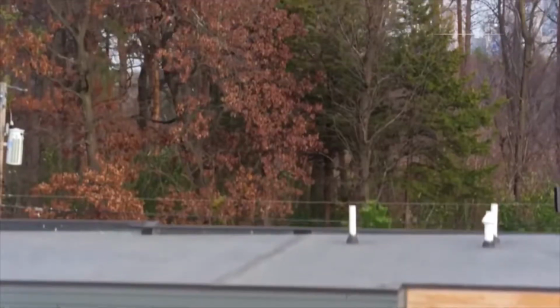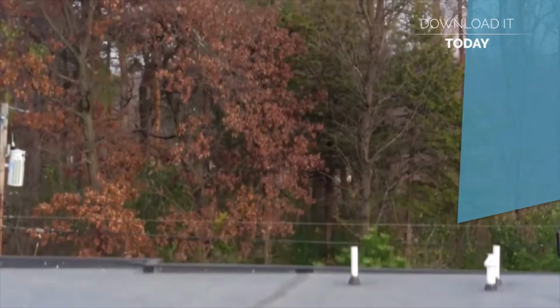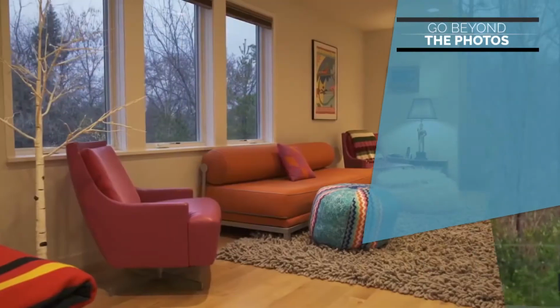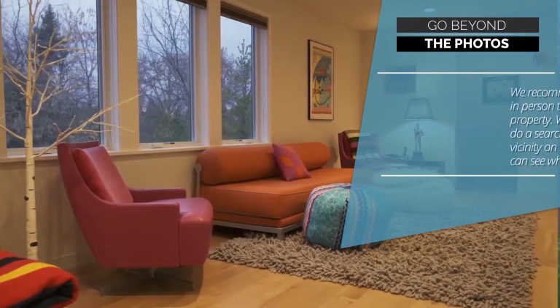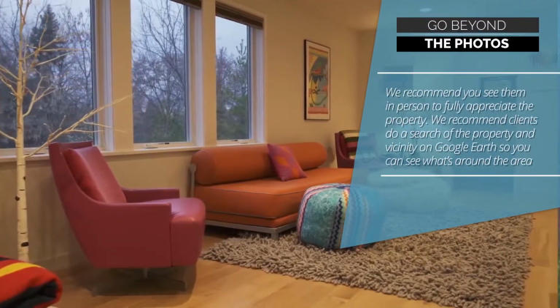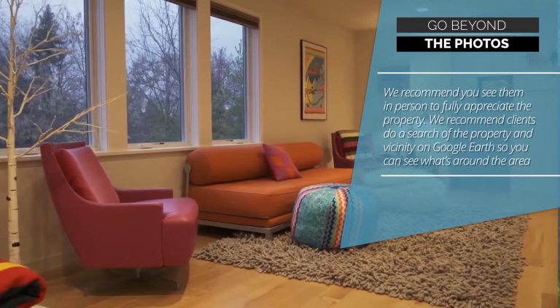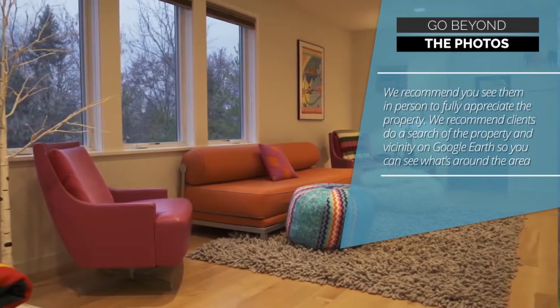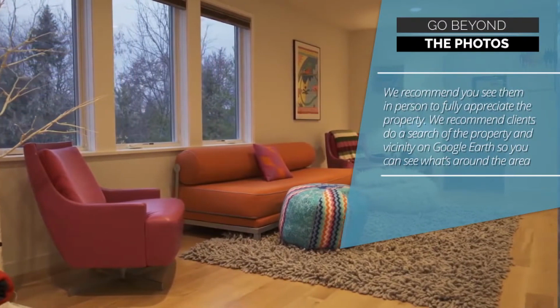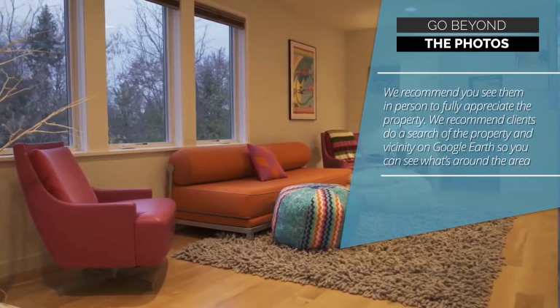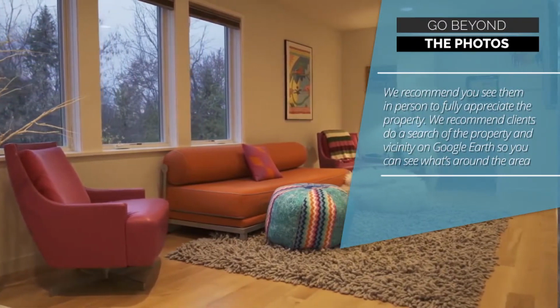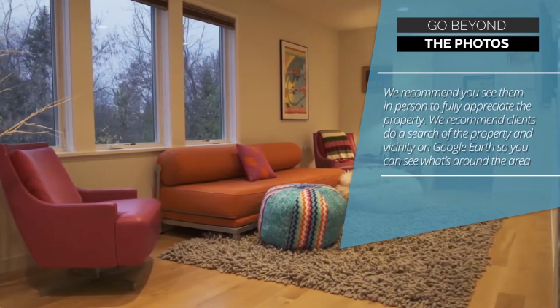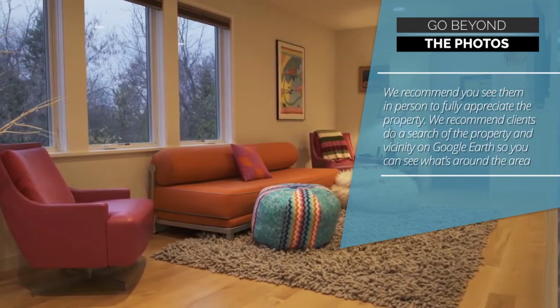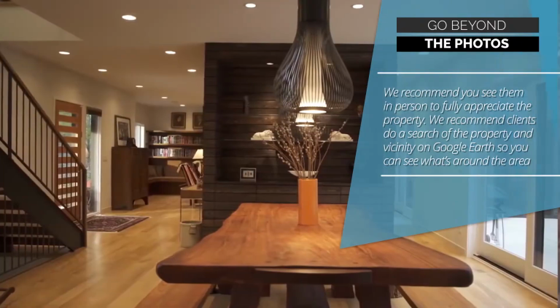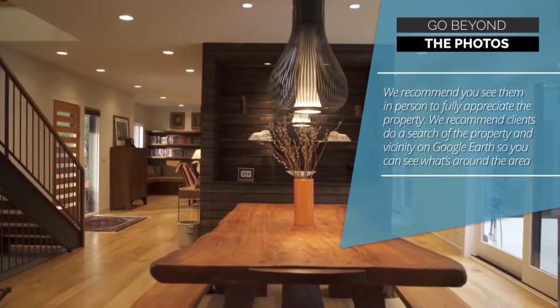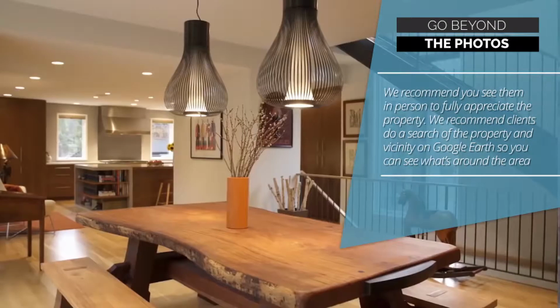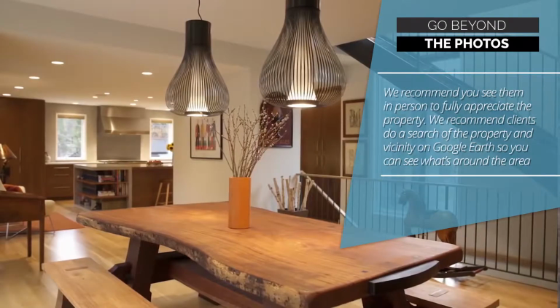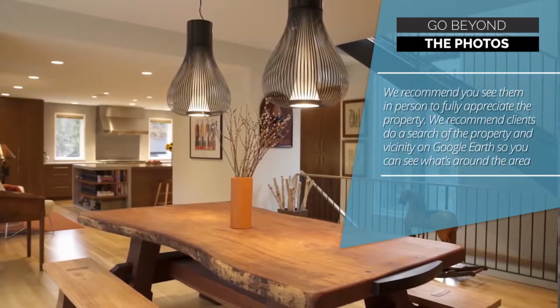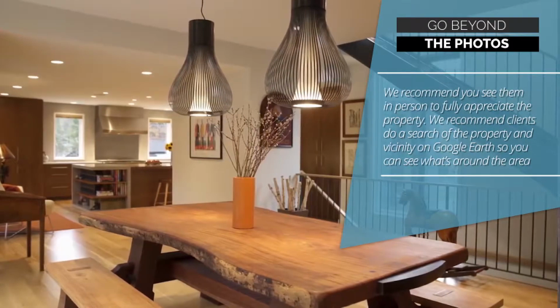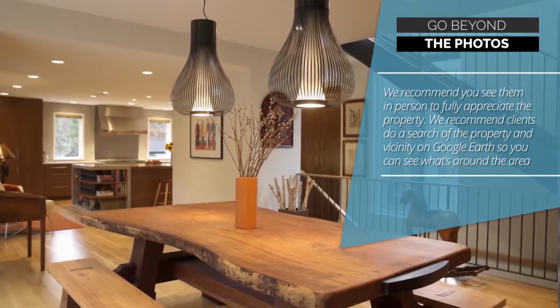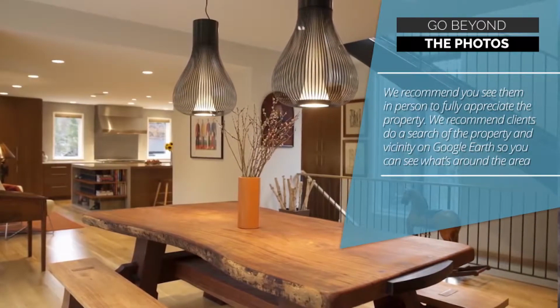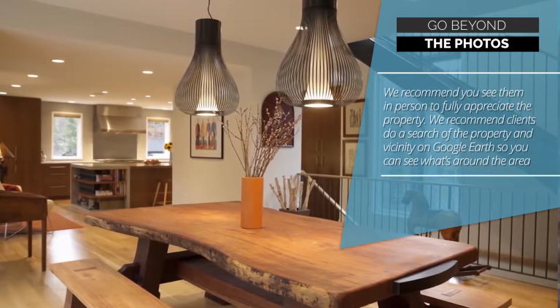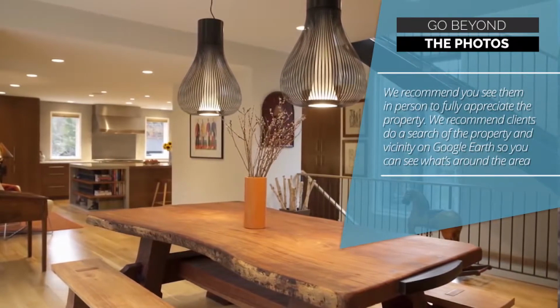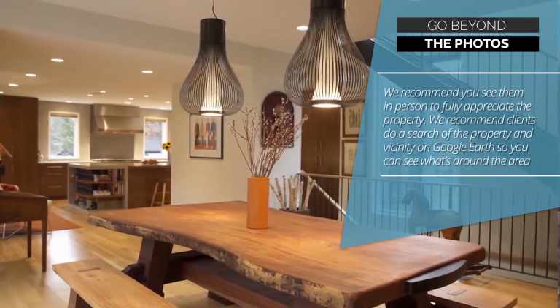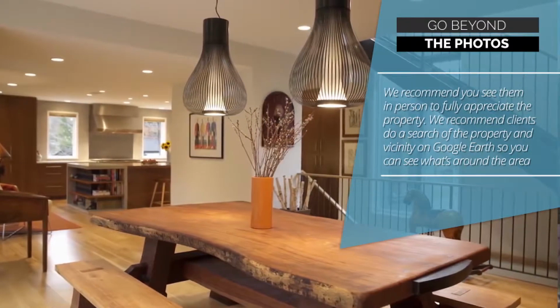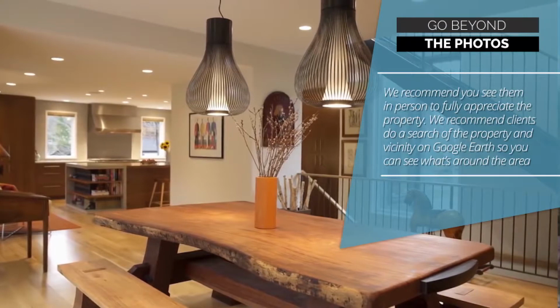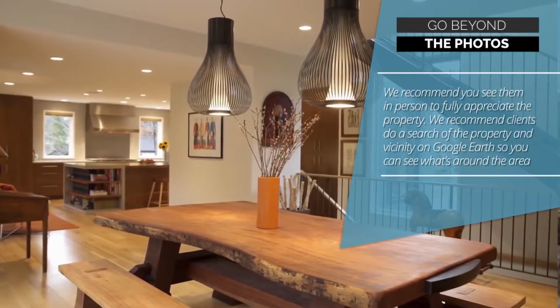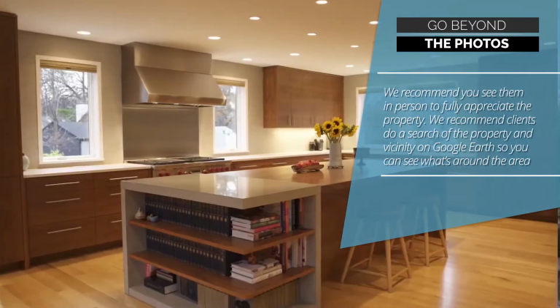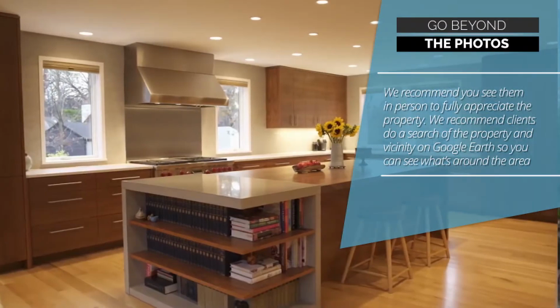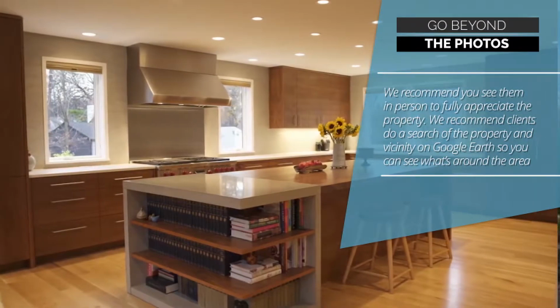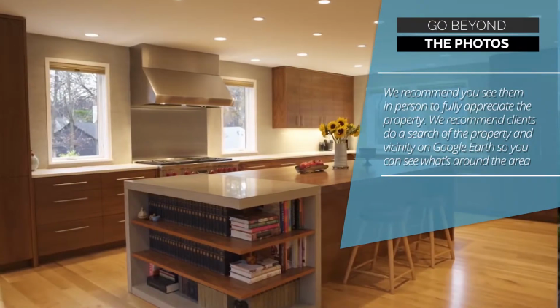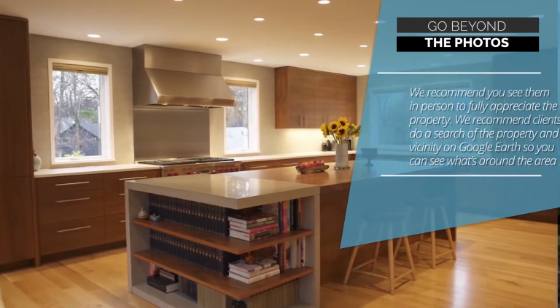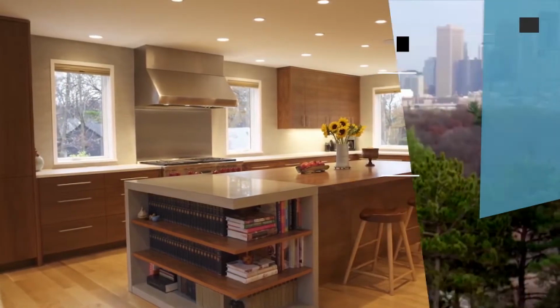3. Go beyond the photos. We recommend you see them in person to fully appreciate the property. We also recommend clients do a search of the property and vicinity on Google Earth so you can see what's around the area.